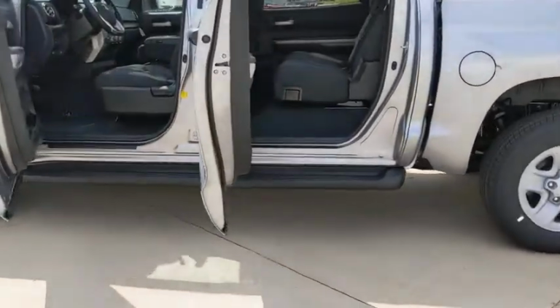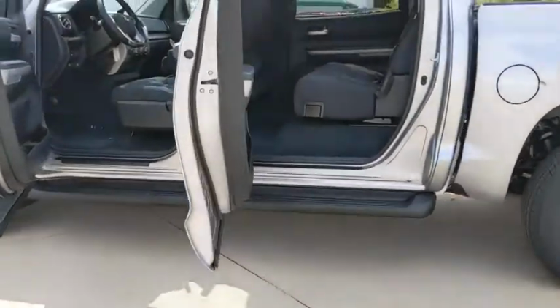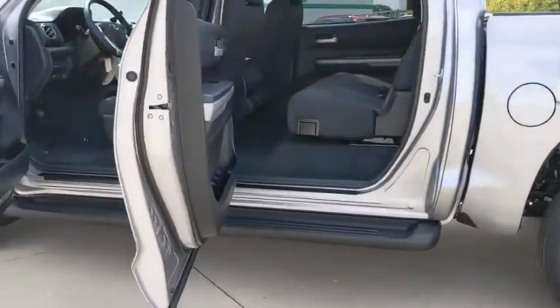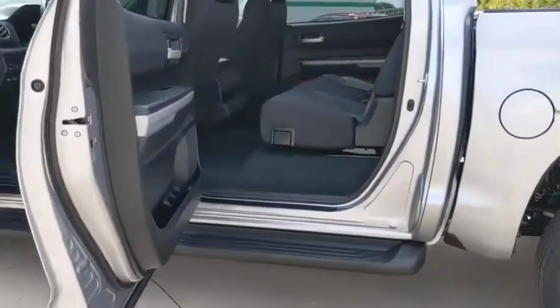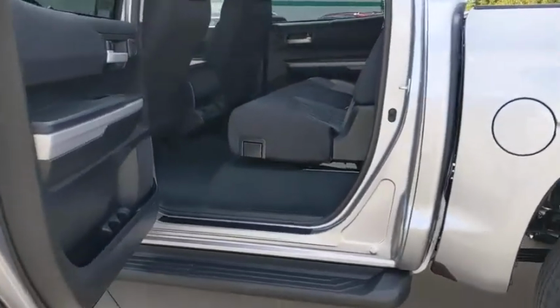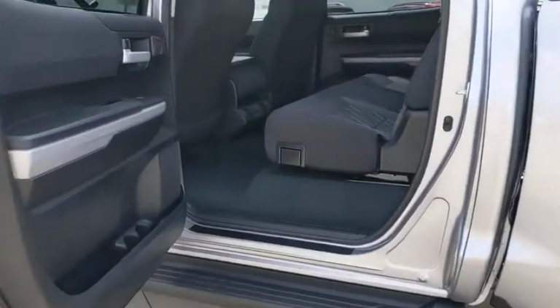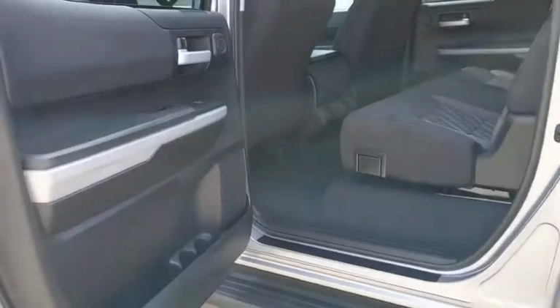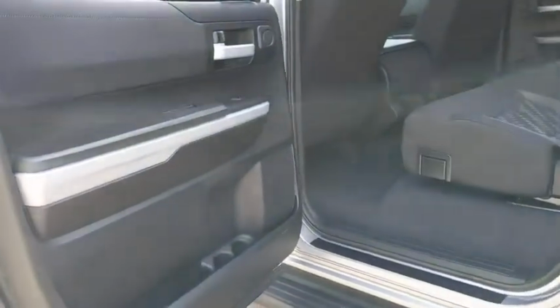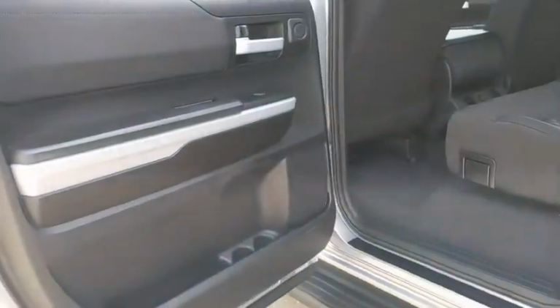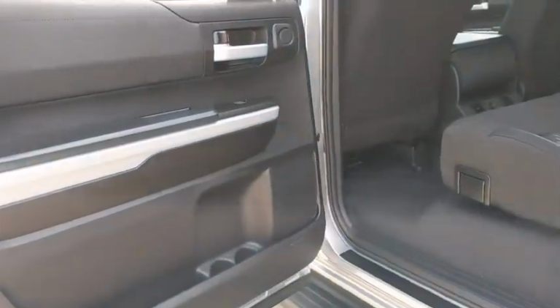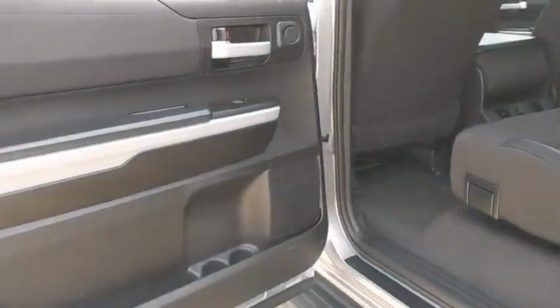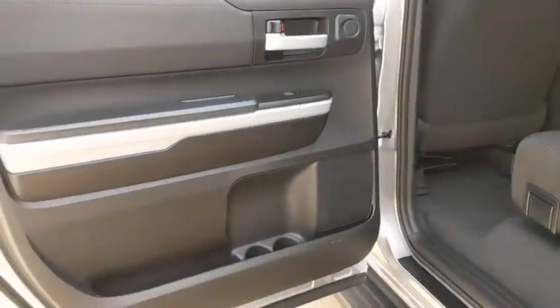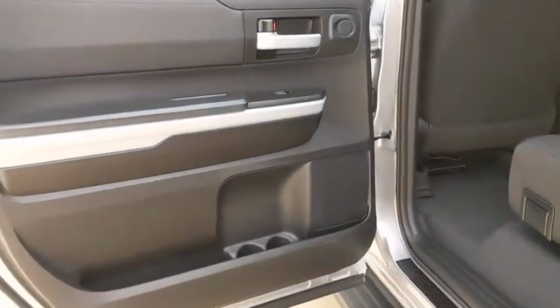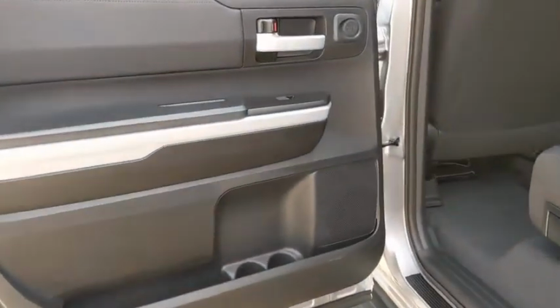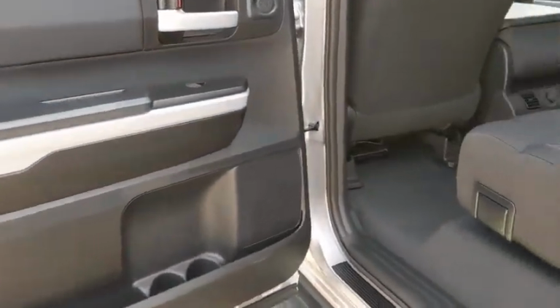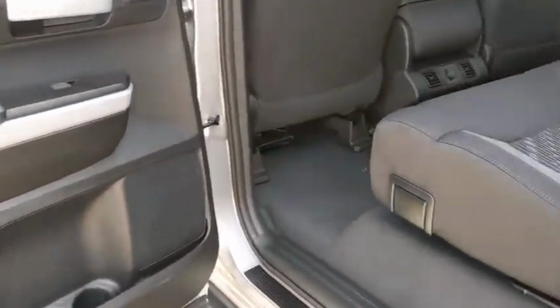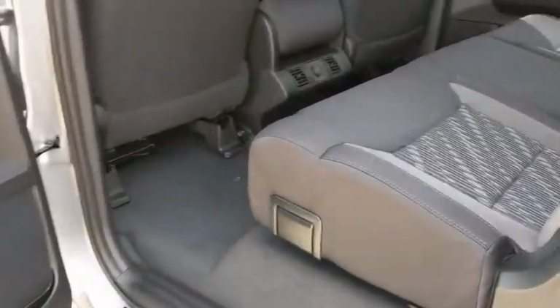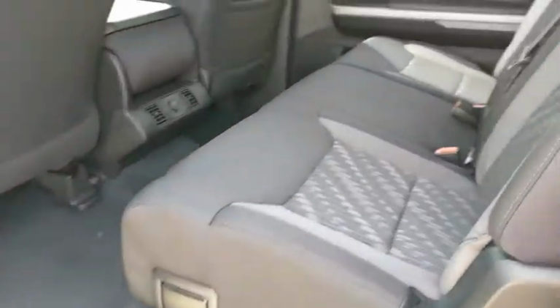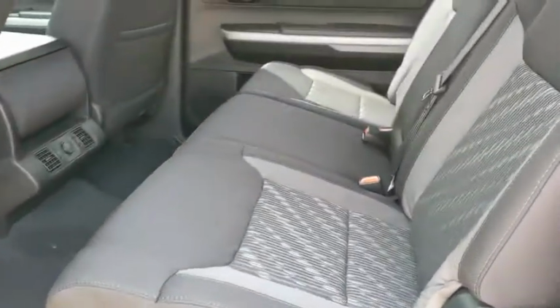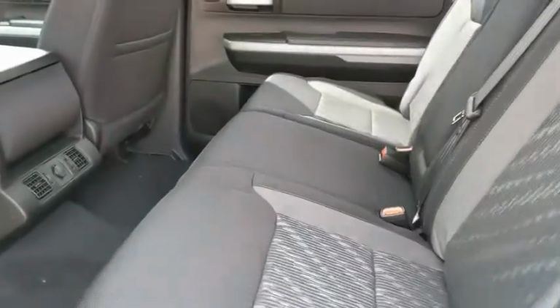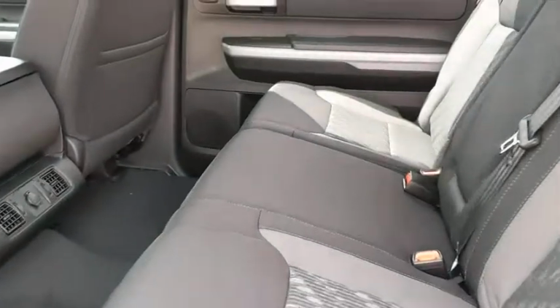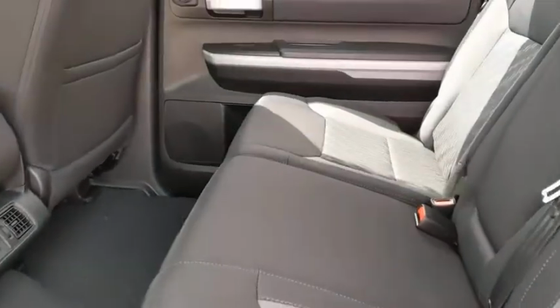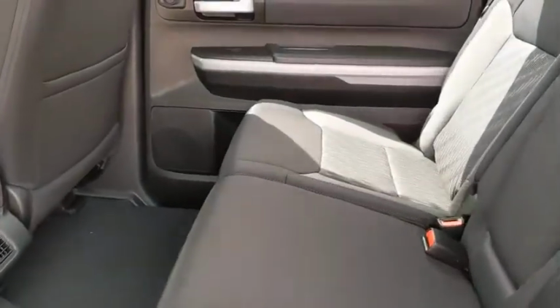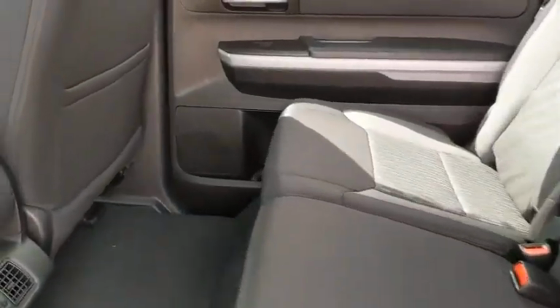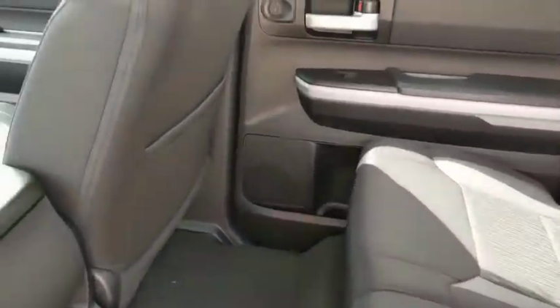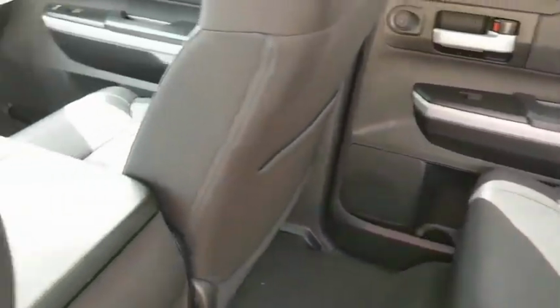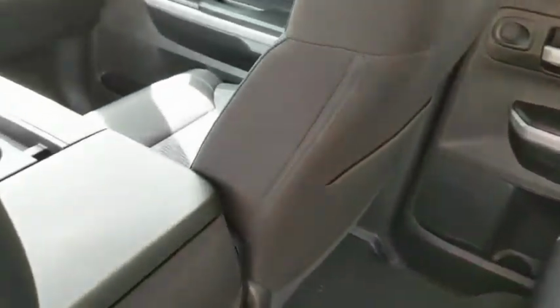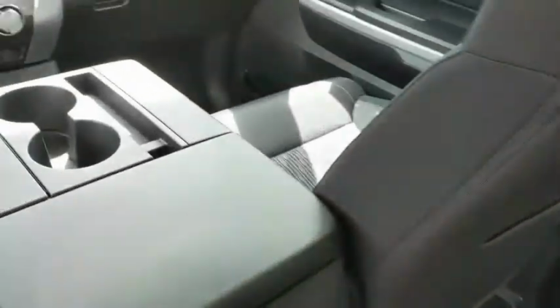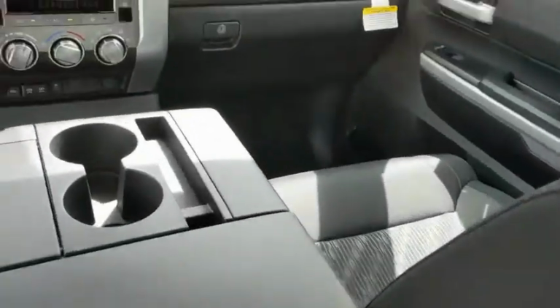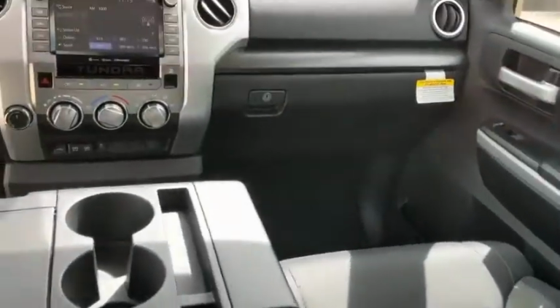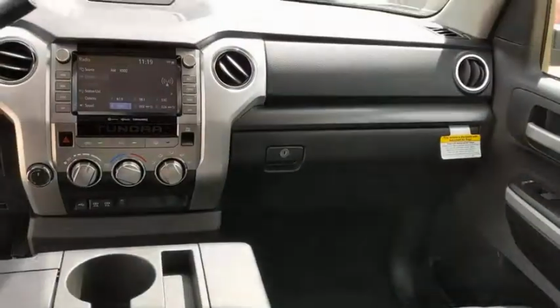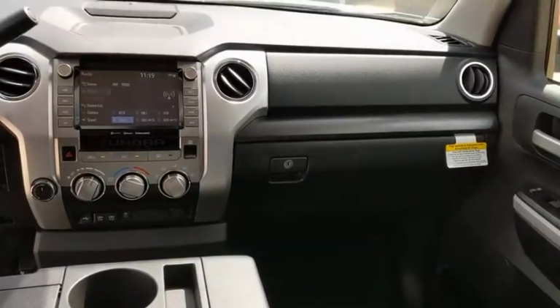Here are some of this vehicle's great options: keyless entry, backup camera, anti-lock braking system, tow hitch, running boards, steering wheel audio controls, lane departure warning, traction control.